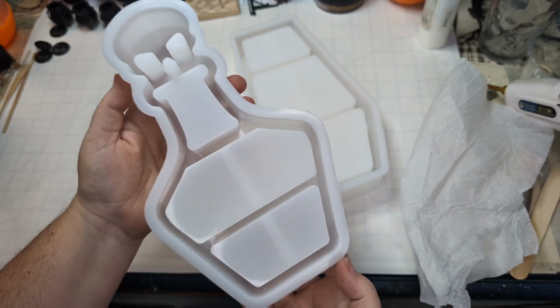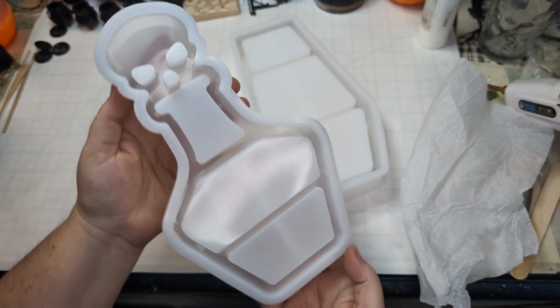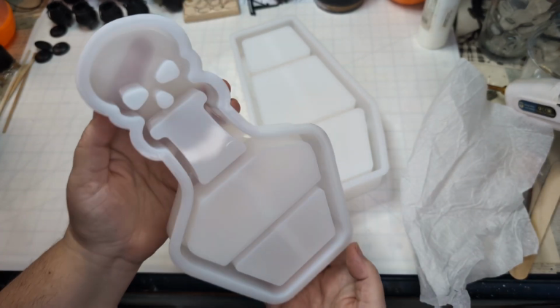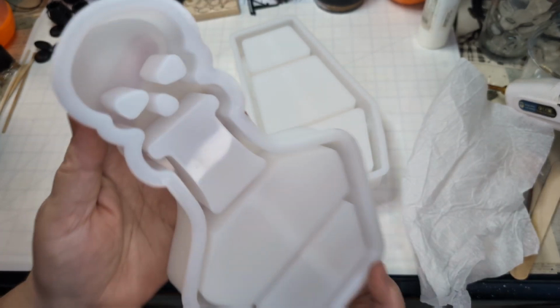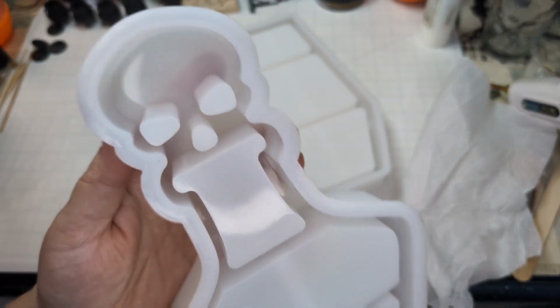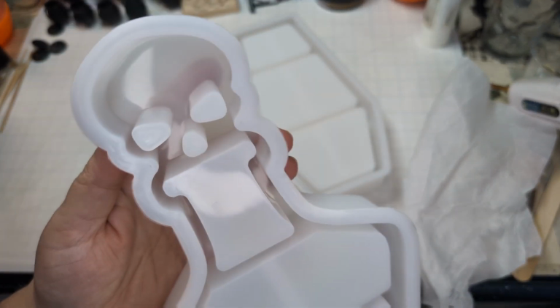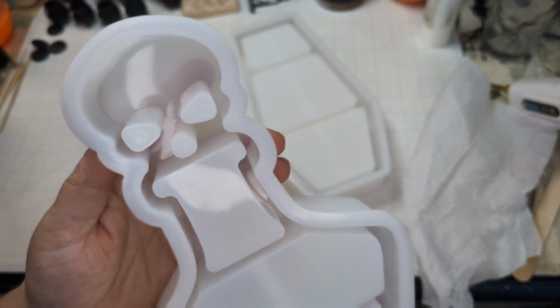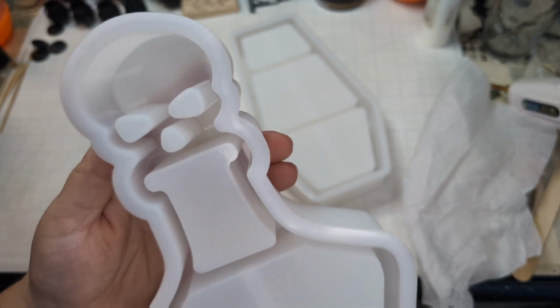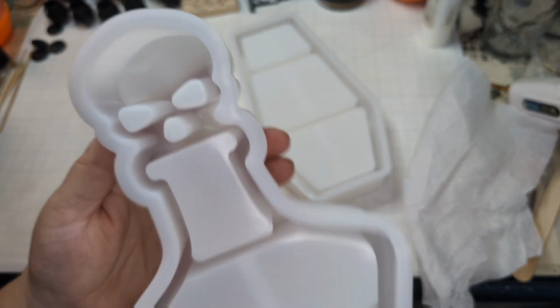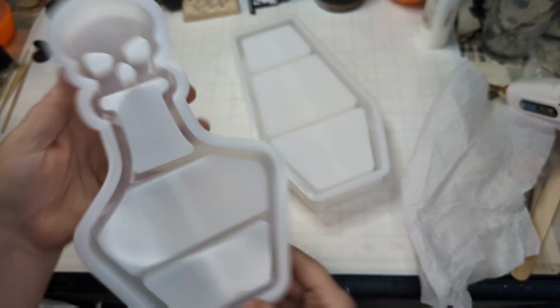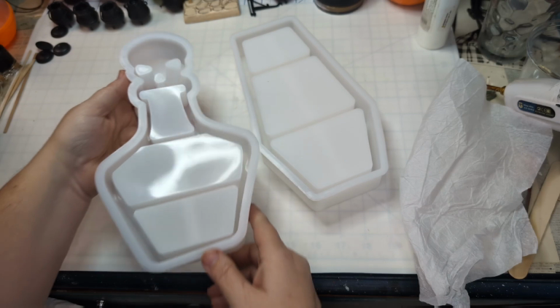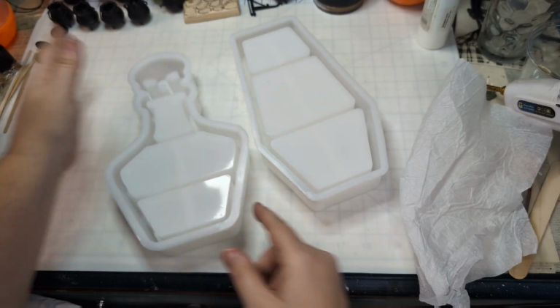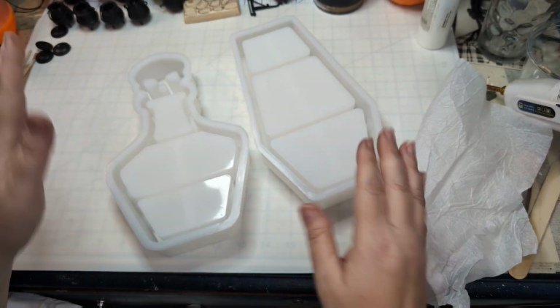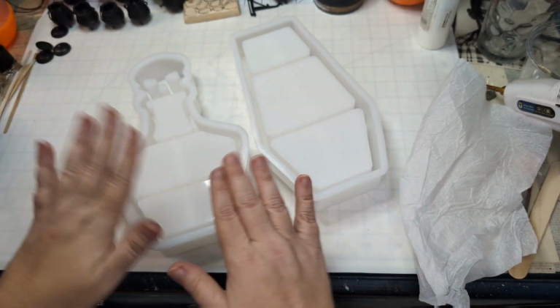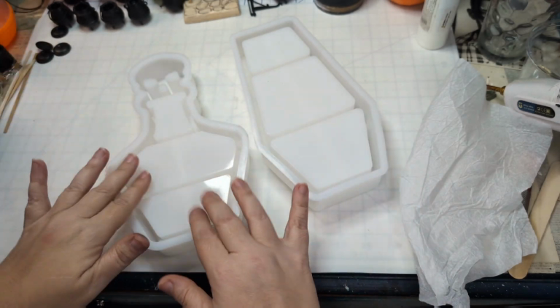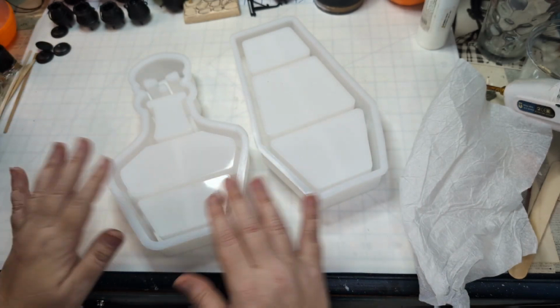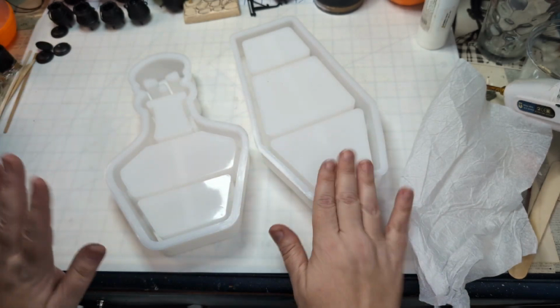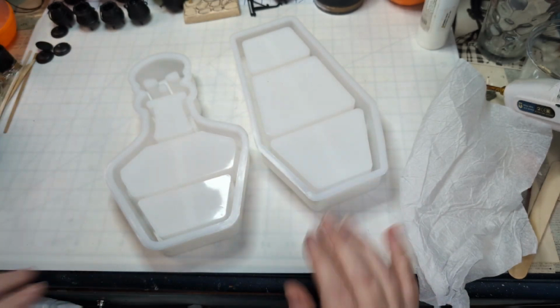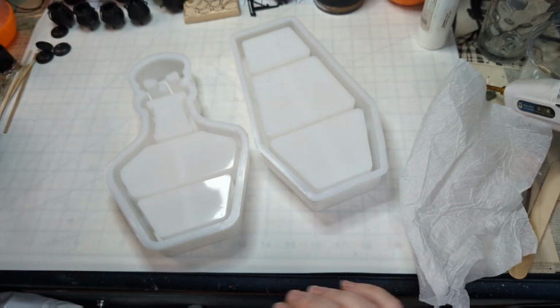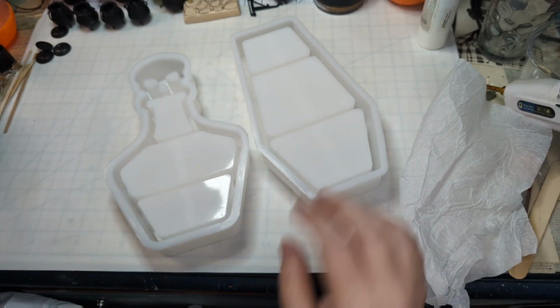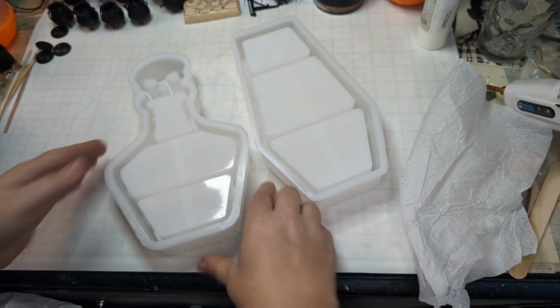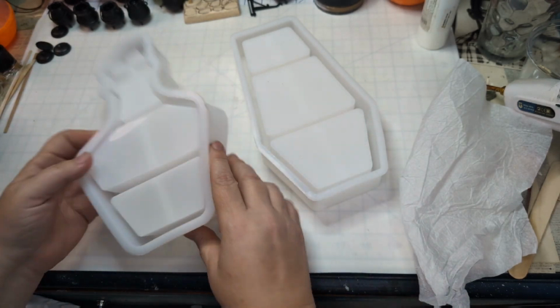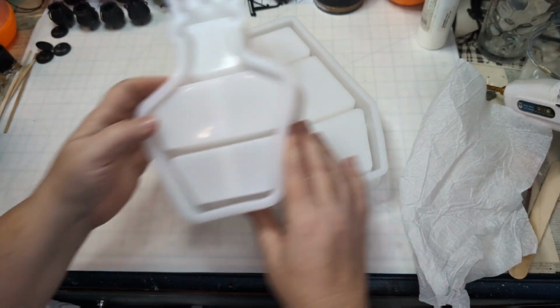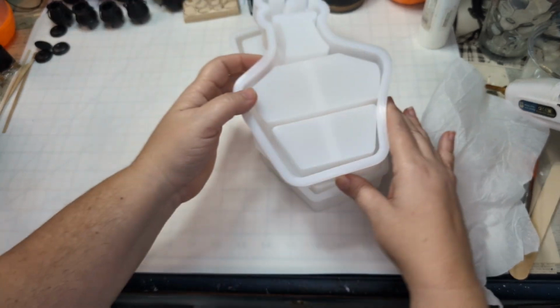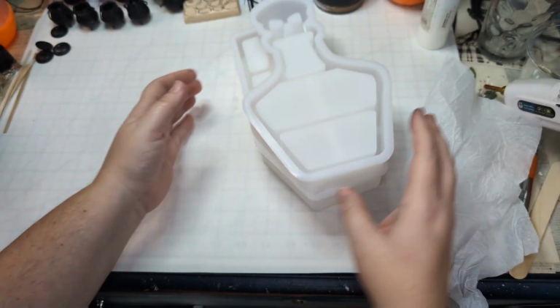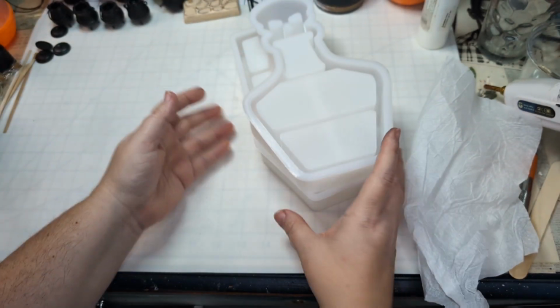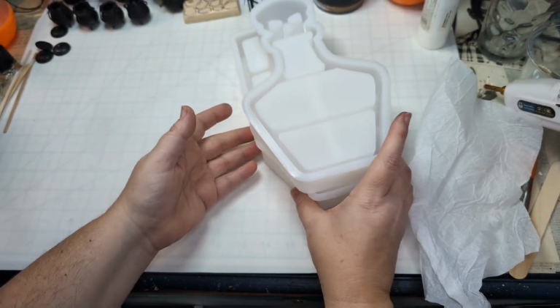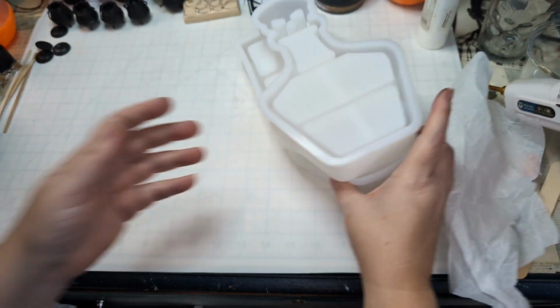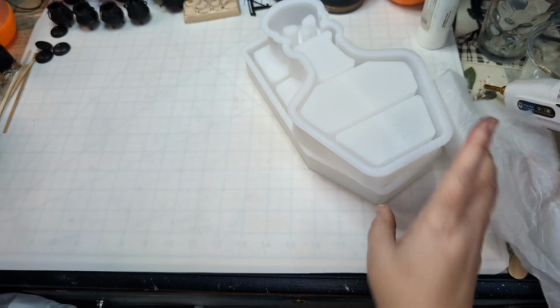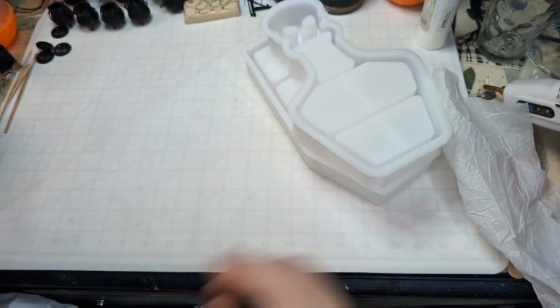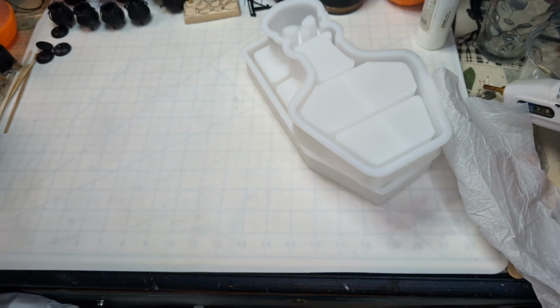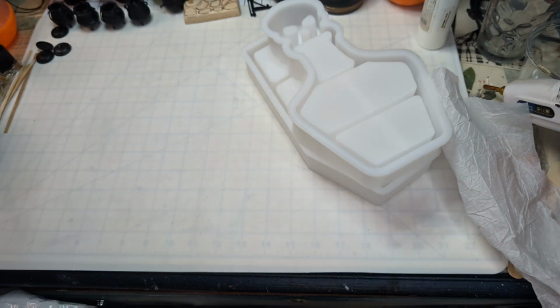It's a nice big mold — kind of a poison bottle shape — with little shelves. Those are going to be really cool. I'm excited to try those out on my channel for resin work.